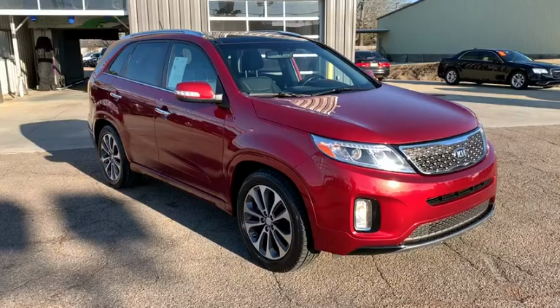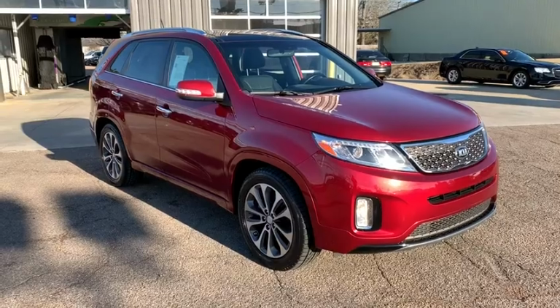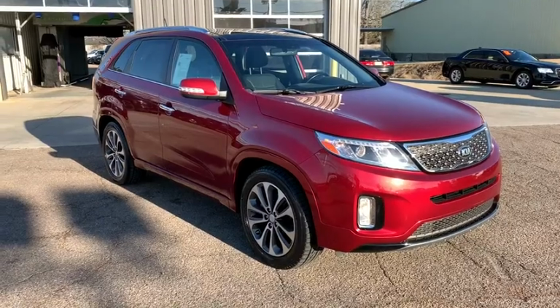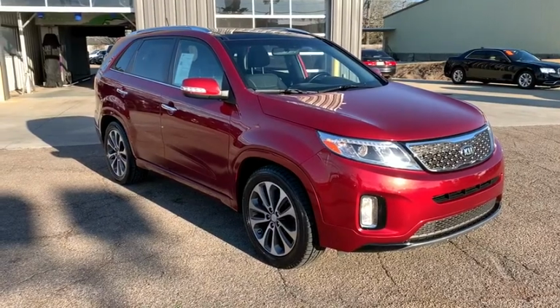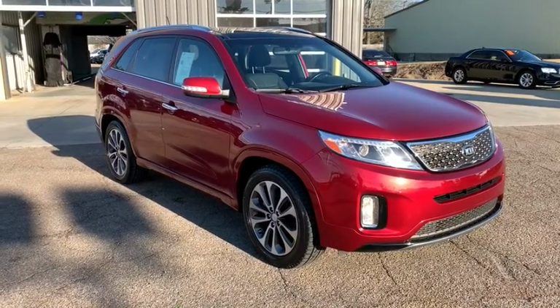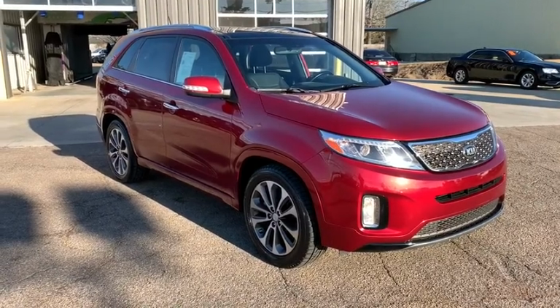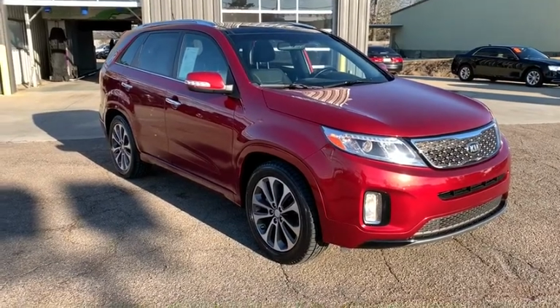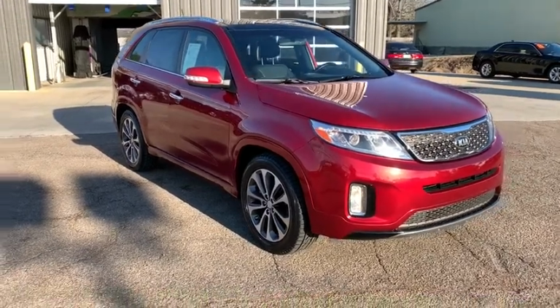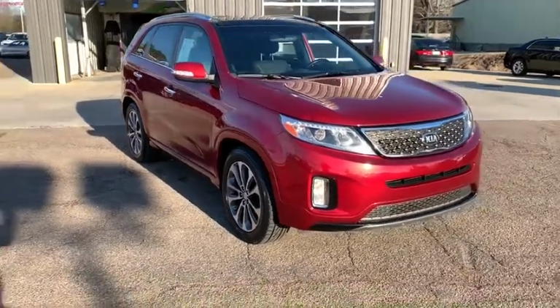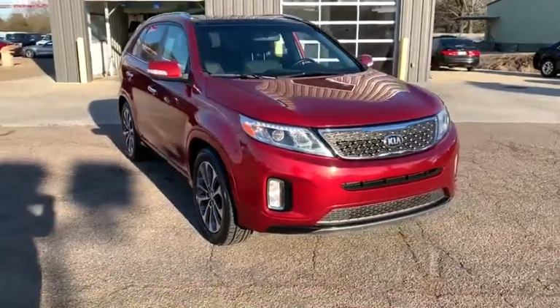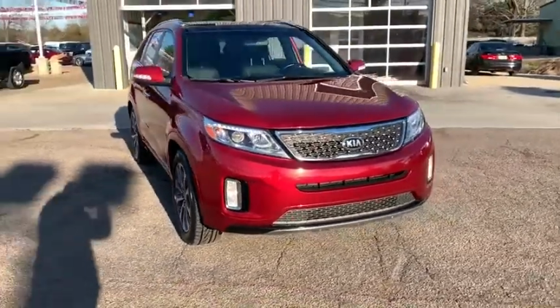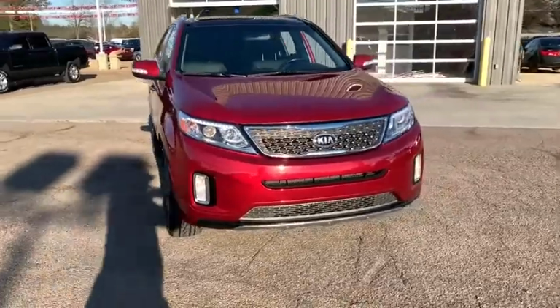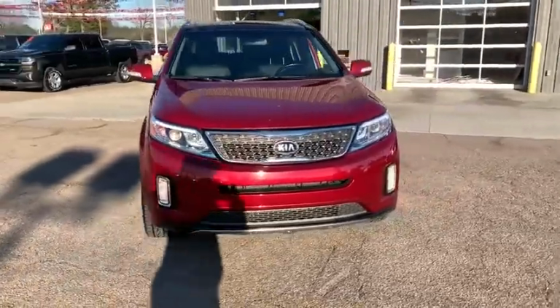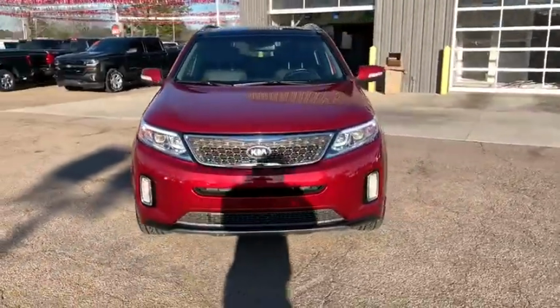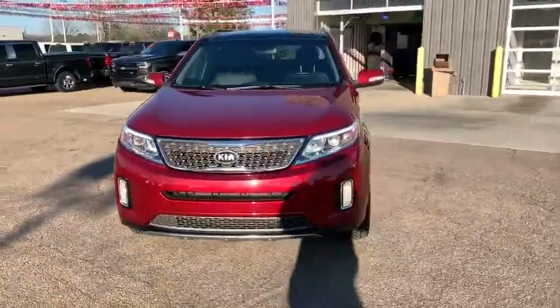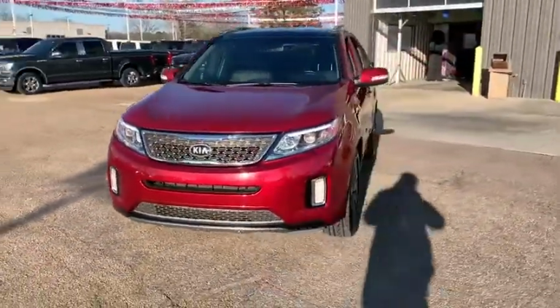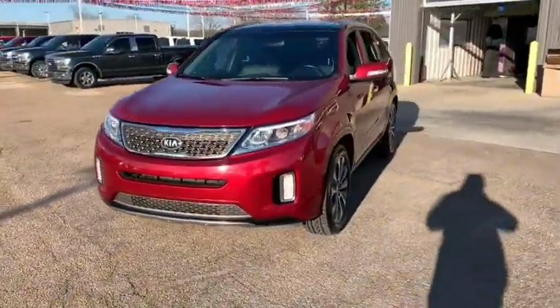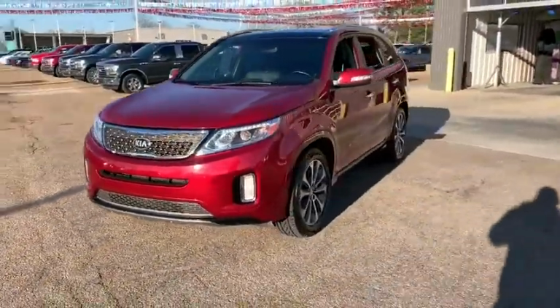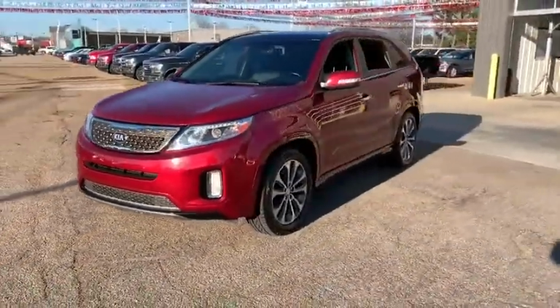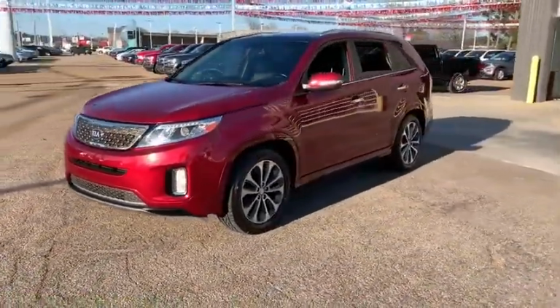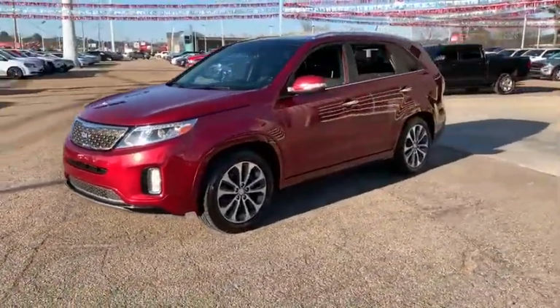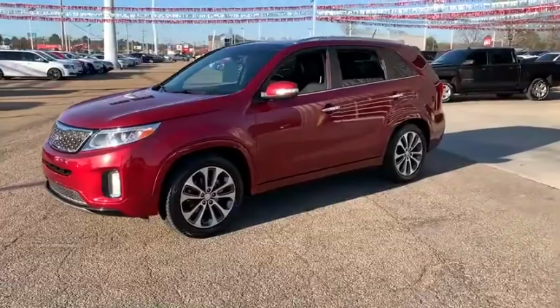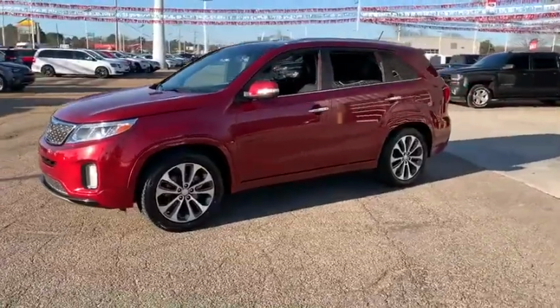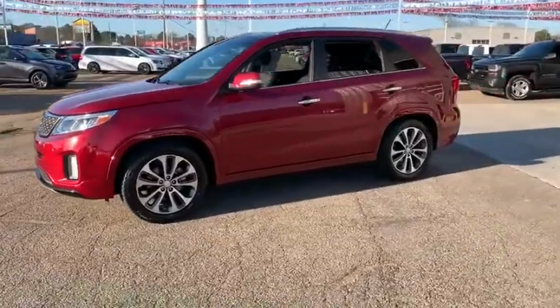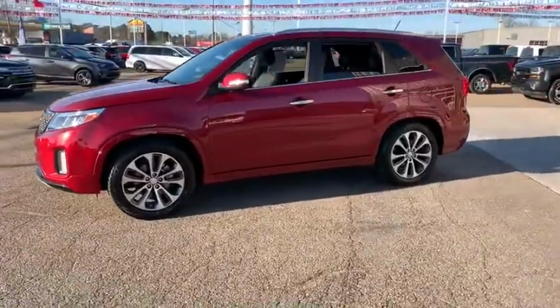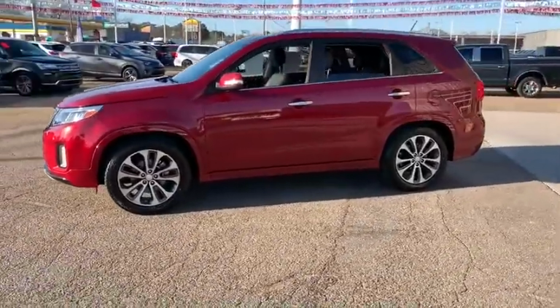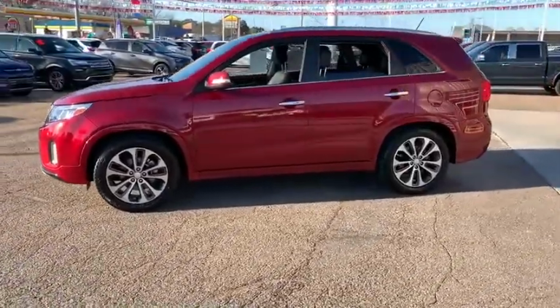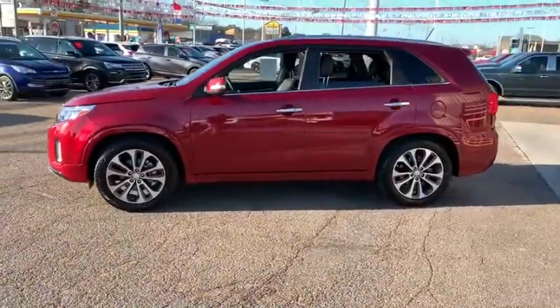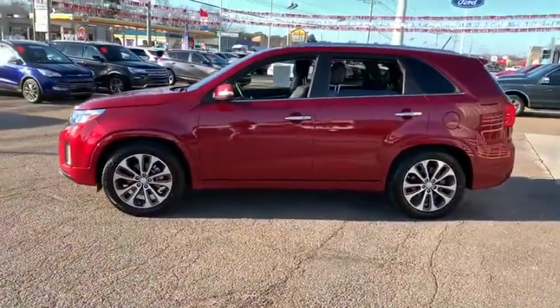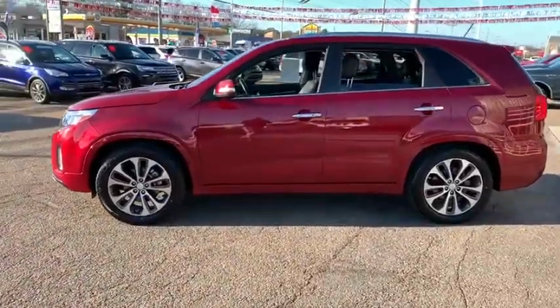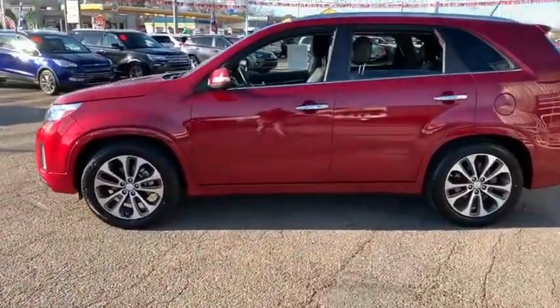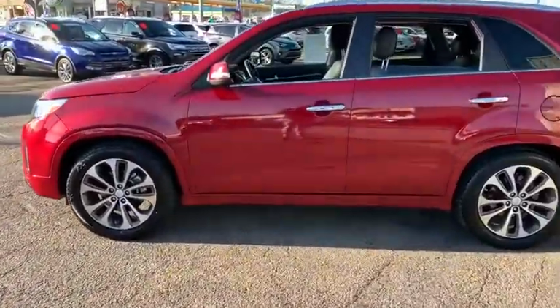We are pleased to show you the 2014 Kia Sorento. The Kia Sorento is a comfortable riding, powerful compact SUV loaded with impressive standard features. Take one look at its stylish, sleek design and you'll want to cross over to a Sorento.